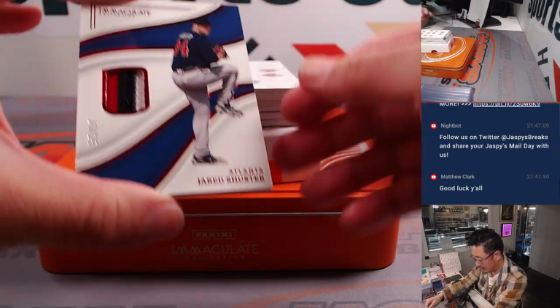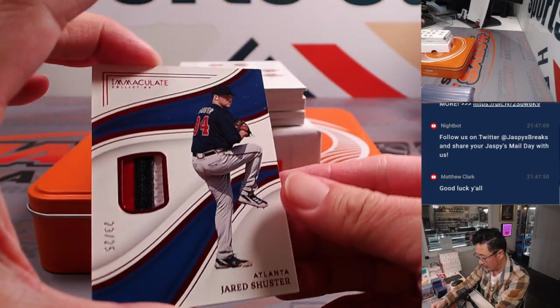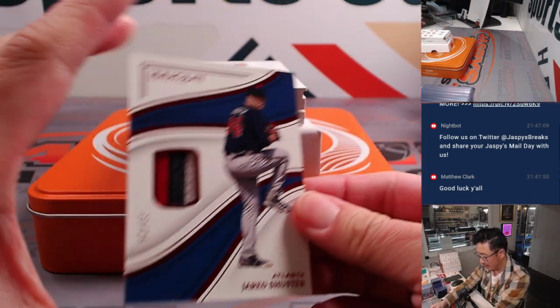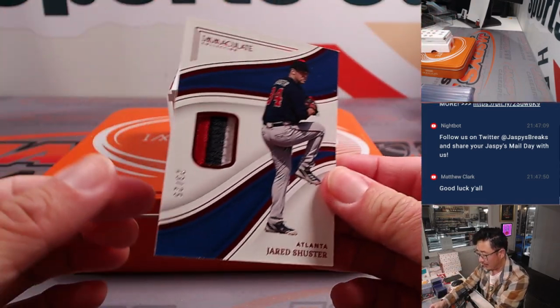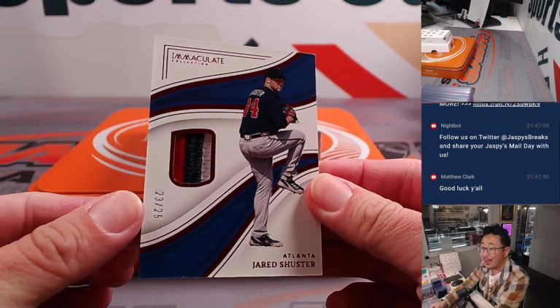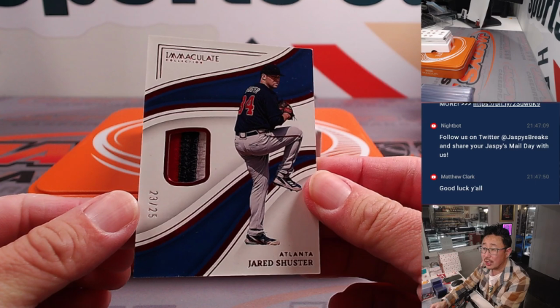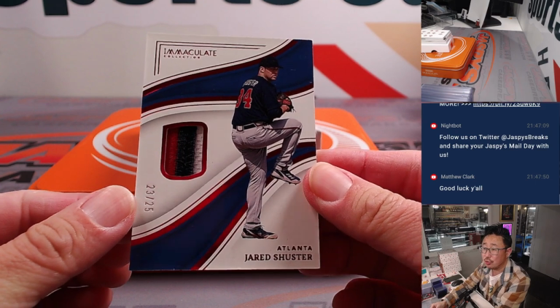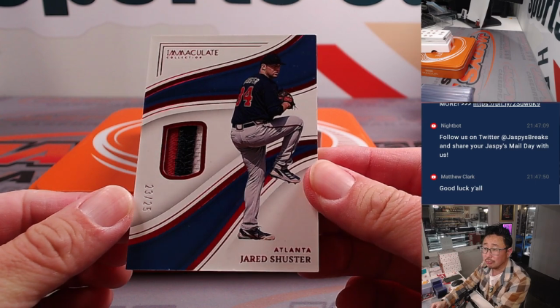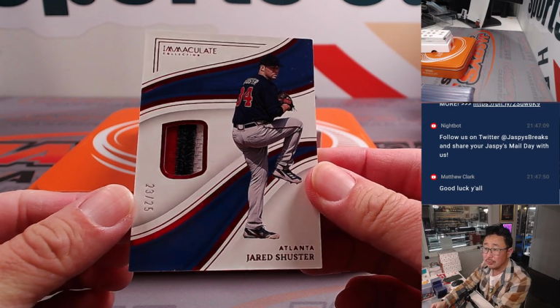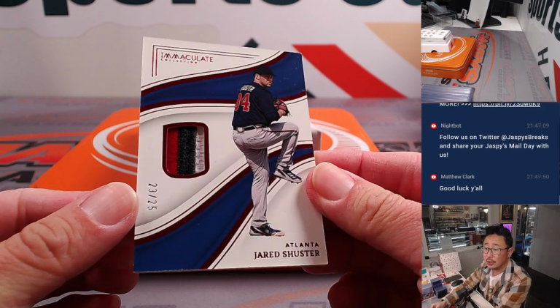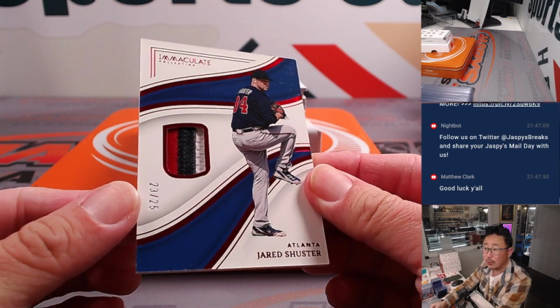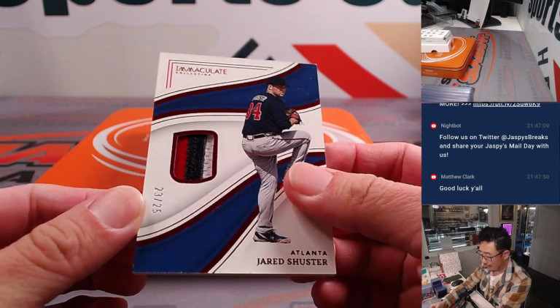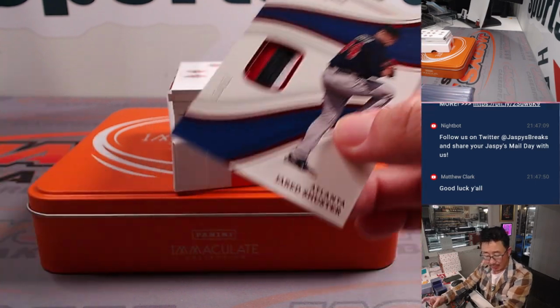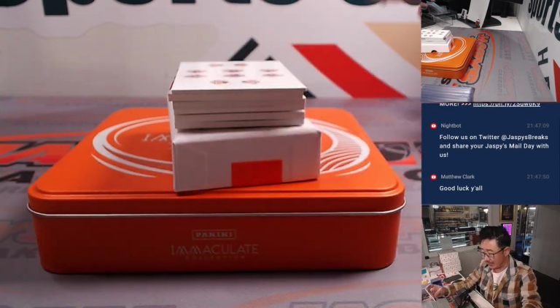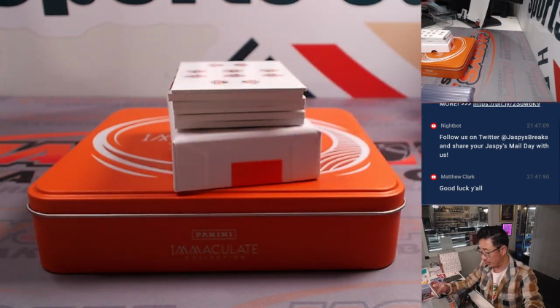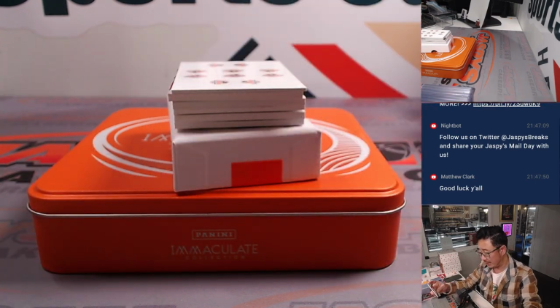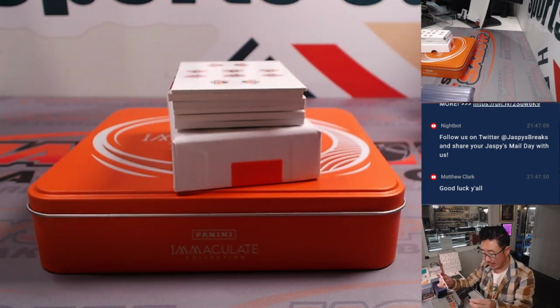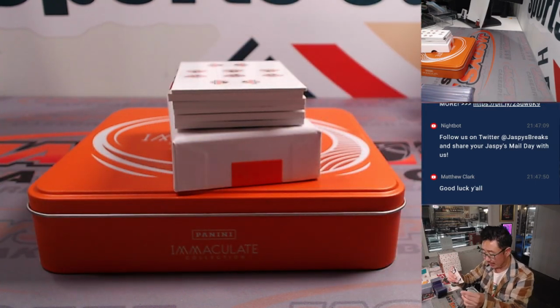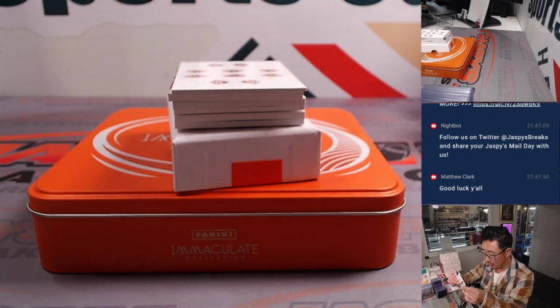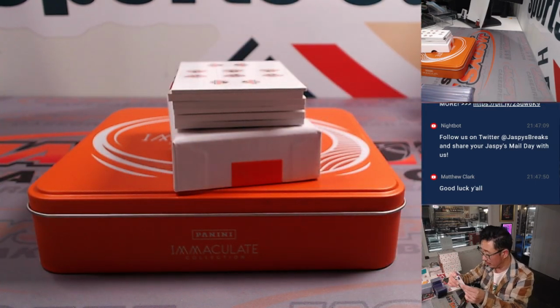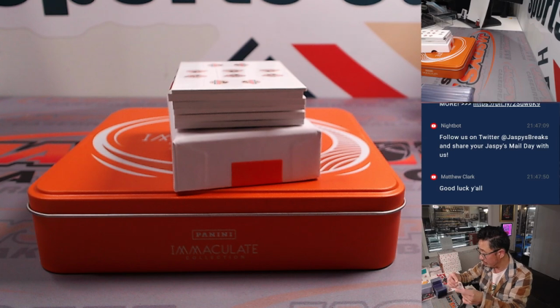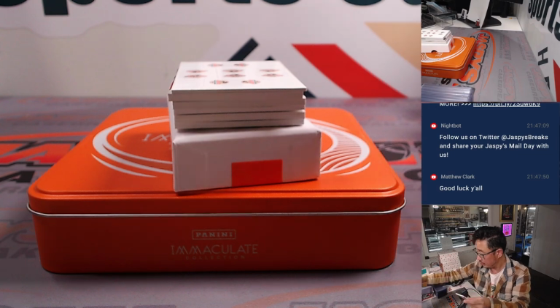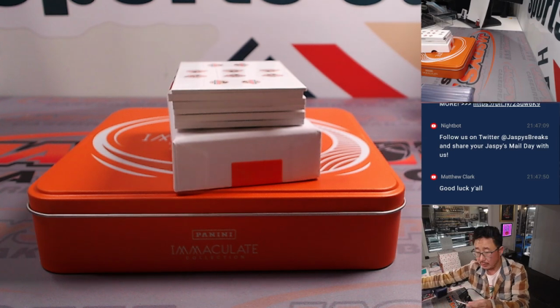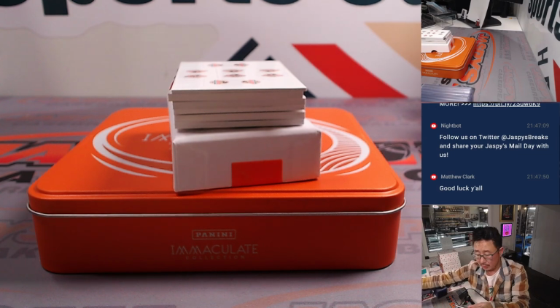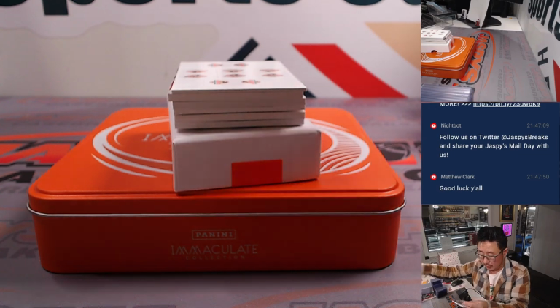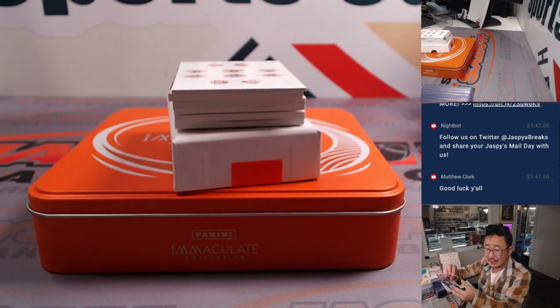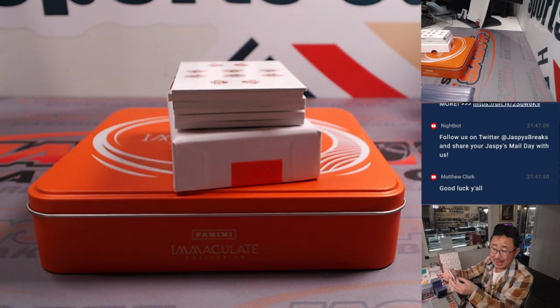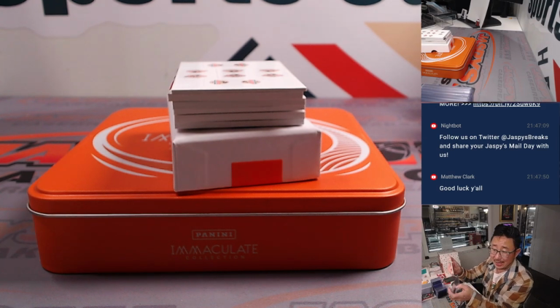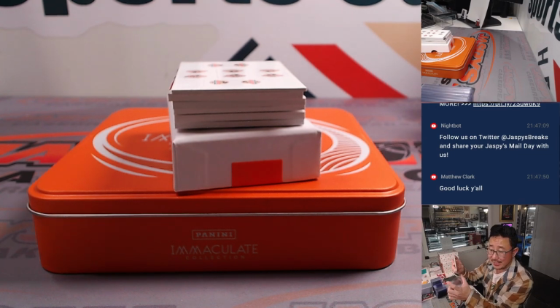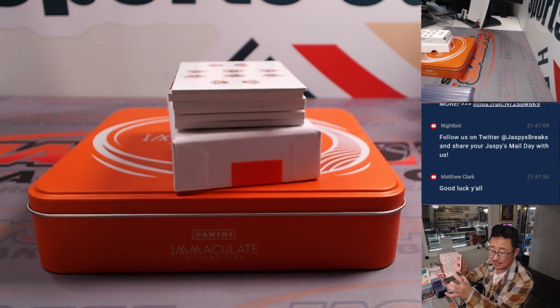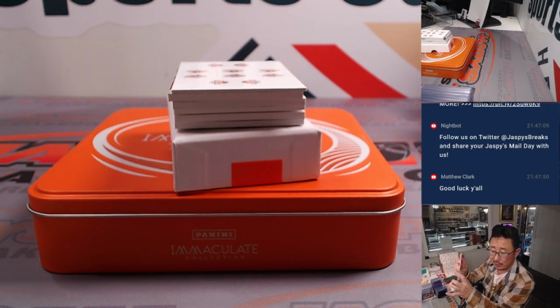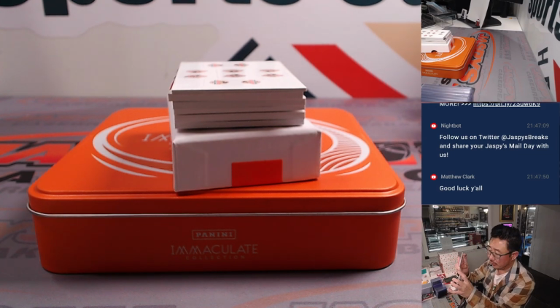We'll start off with the Braves' Jared Schuster. 23 out of 25, three-color patch. Nice little patch in that small window. That is the NL East — that'll be for Jose.